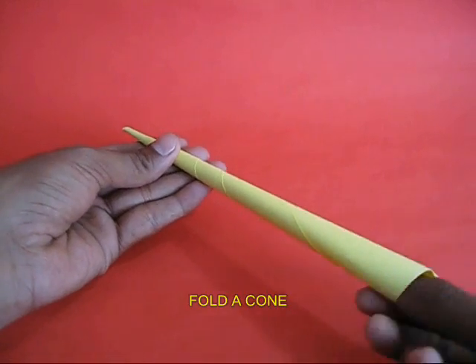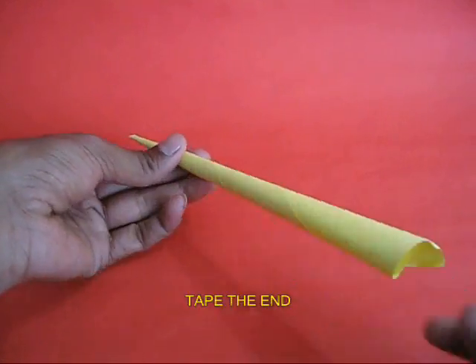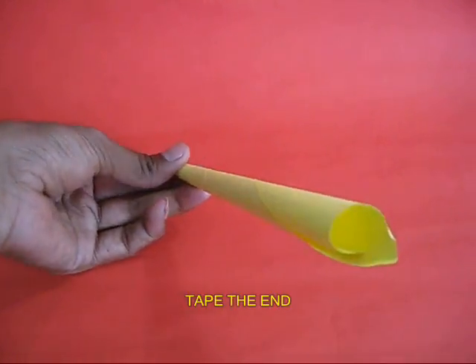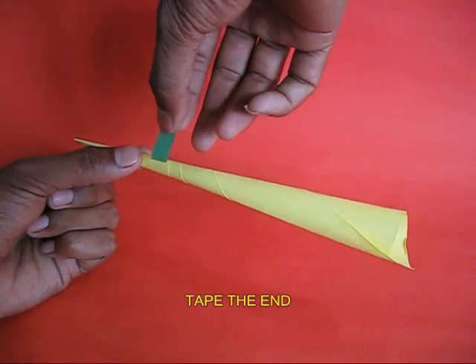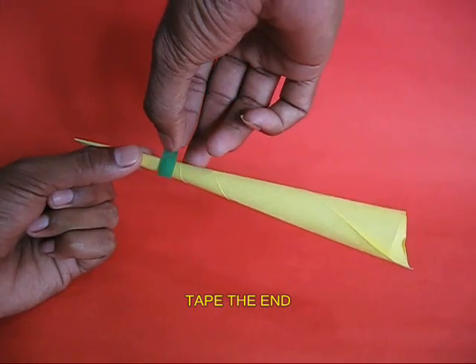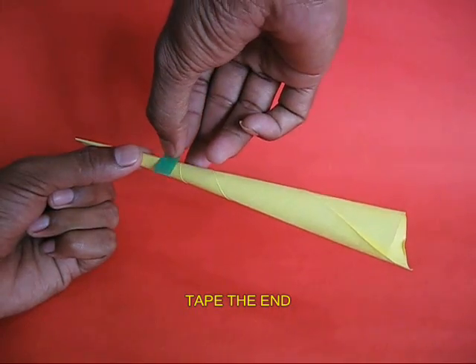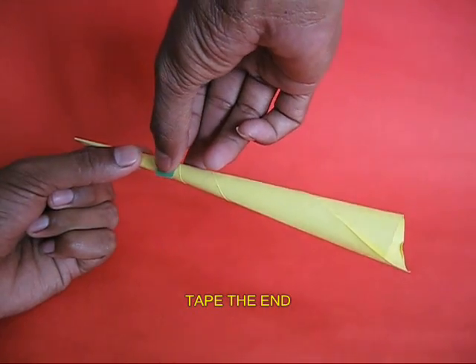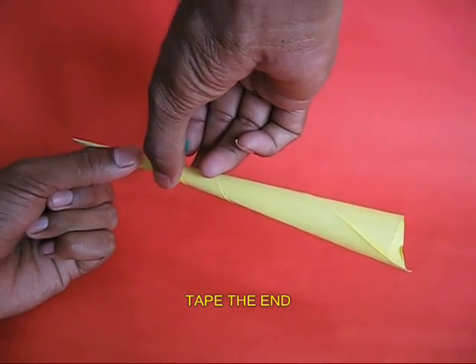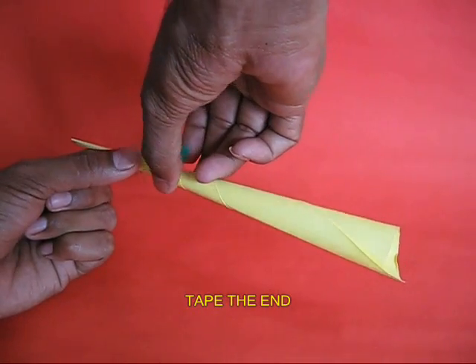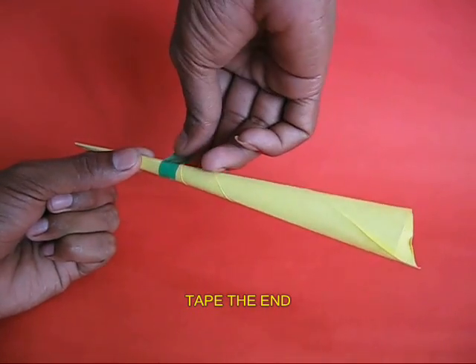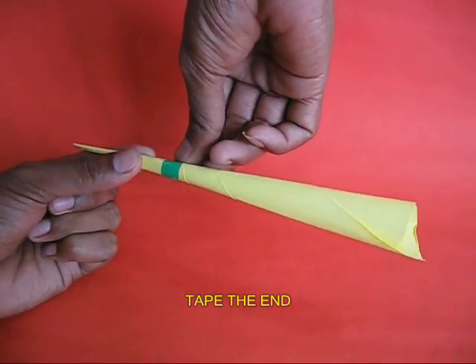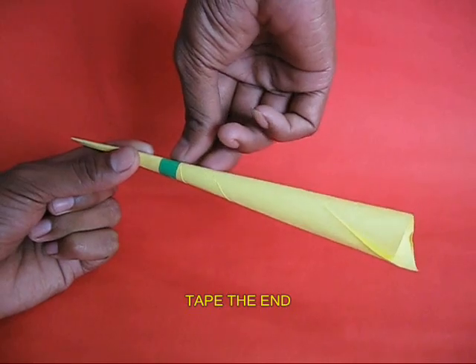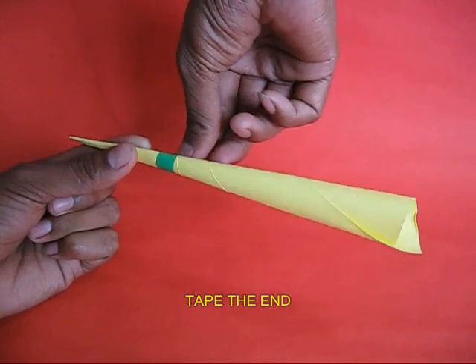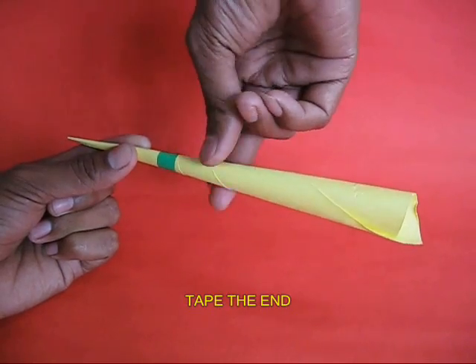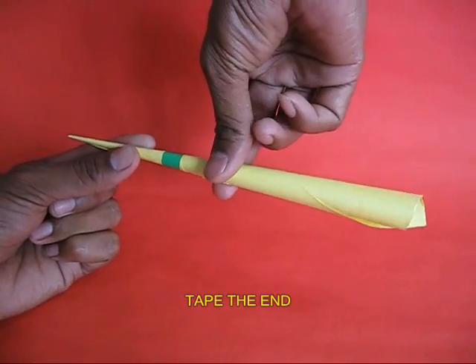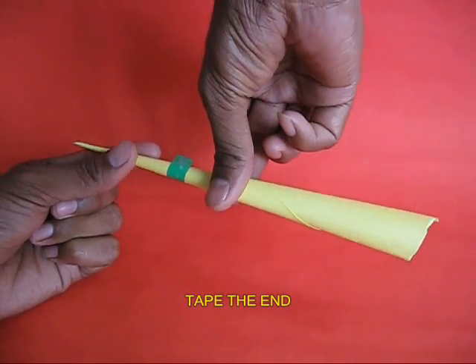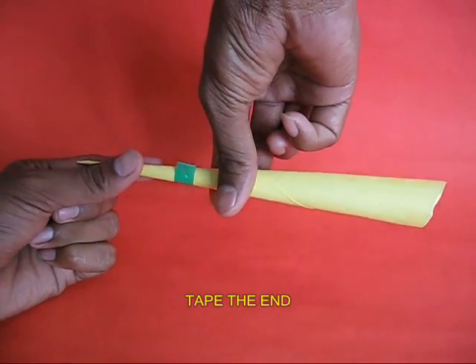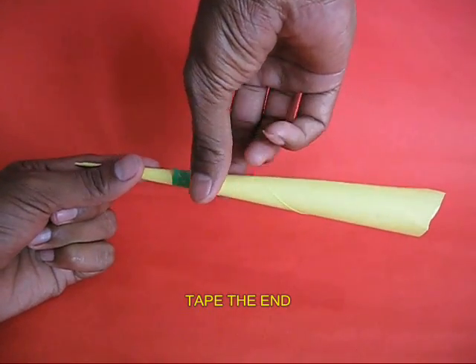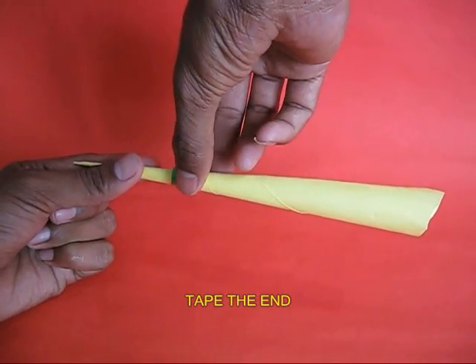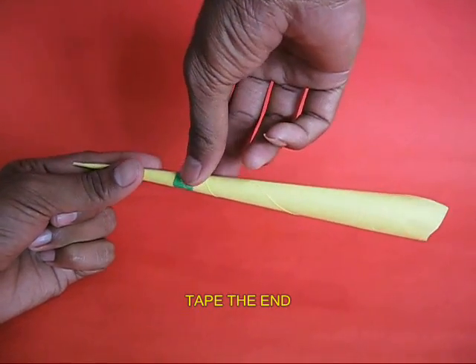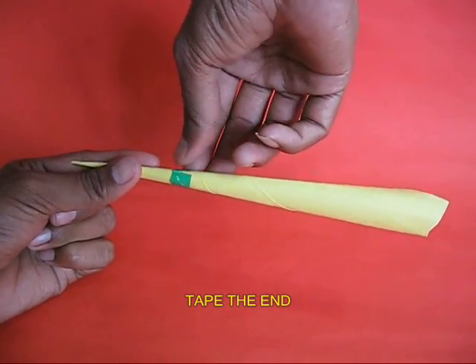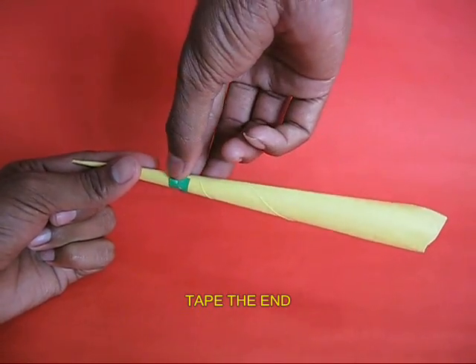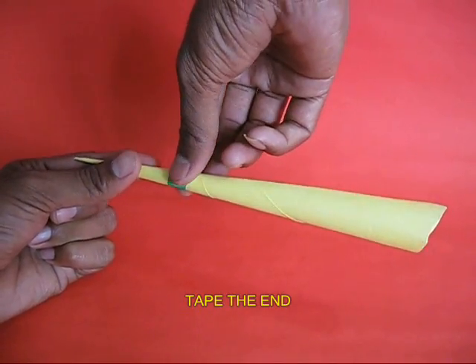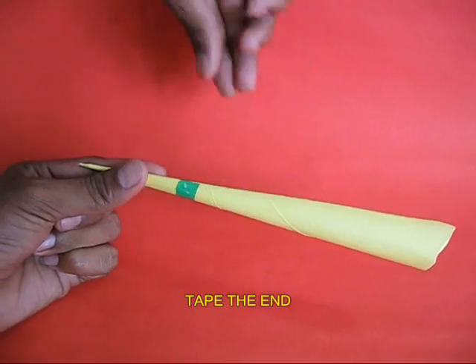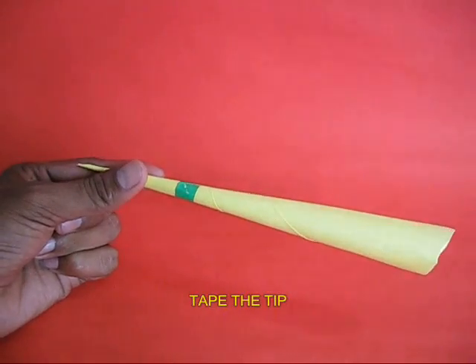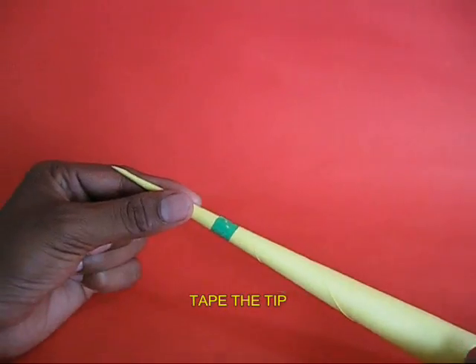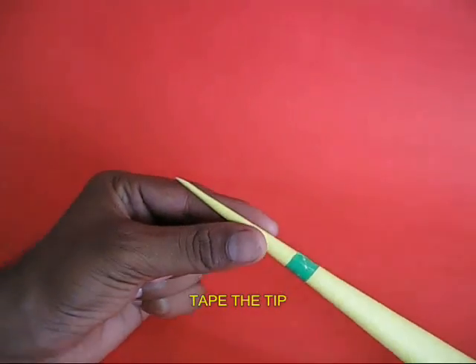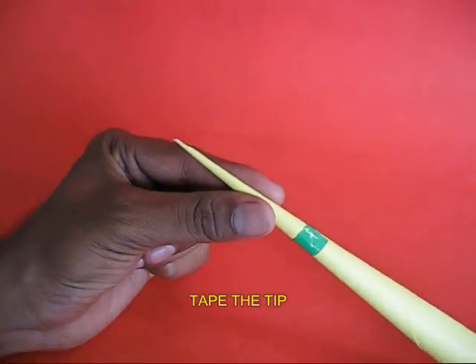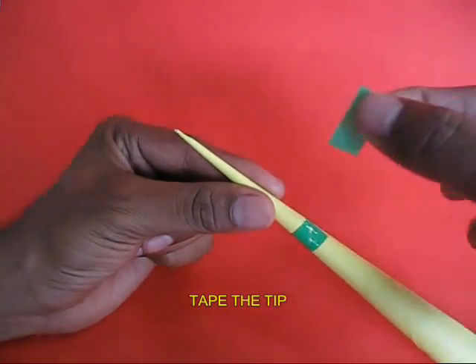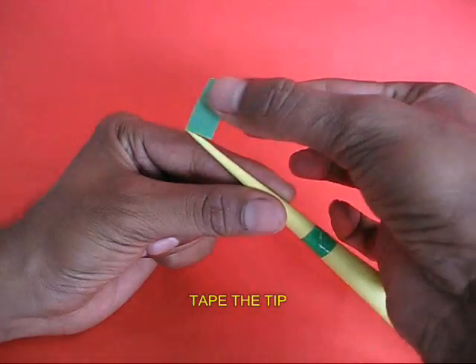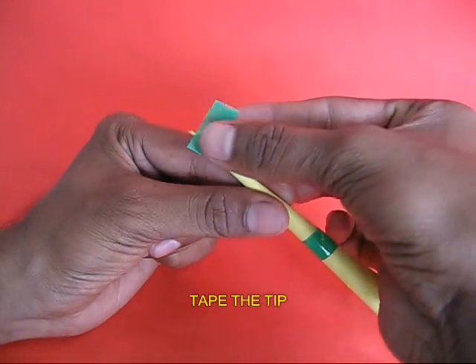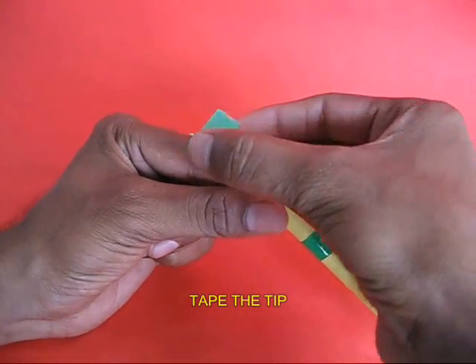One tip would become the point, then you apply tape to secure the paper in place. Also take a bit of tape and apply it to the tip of the cone — this will make the tip strong.